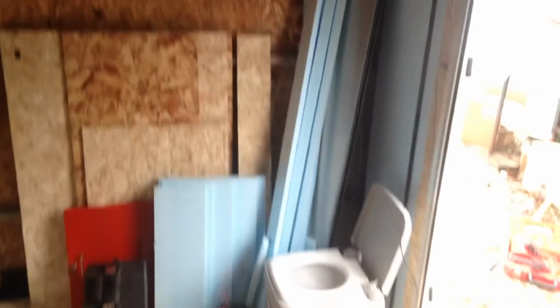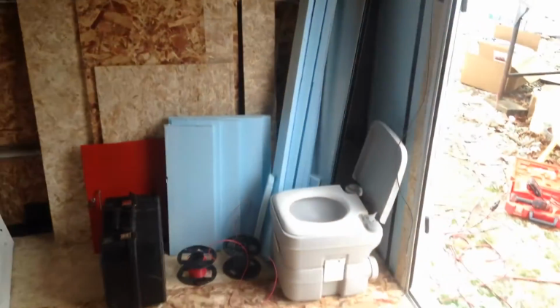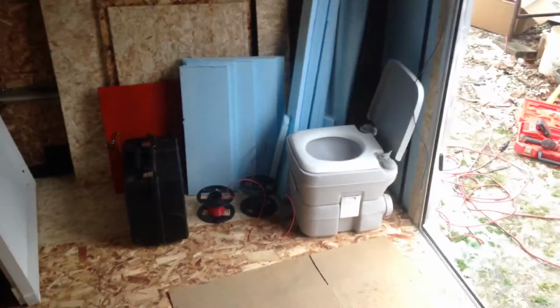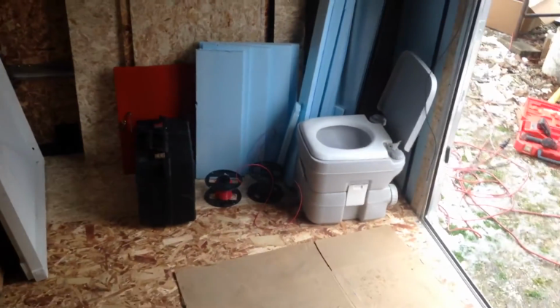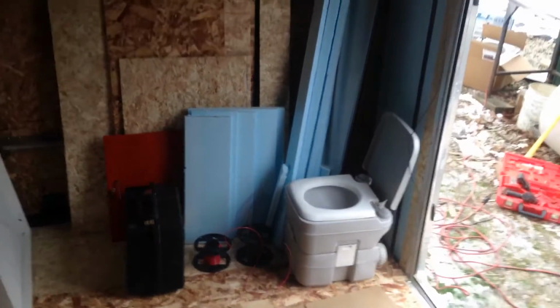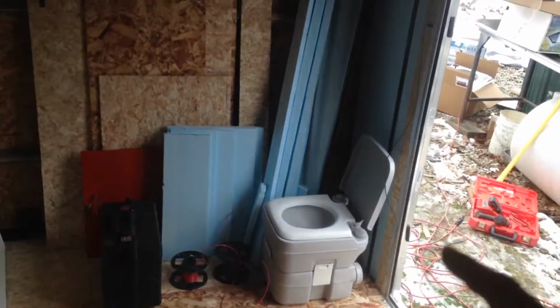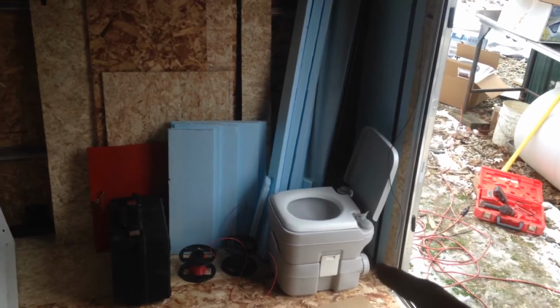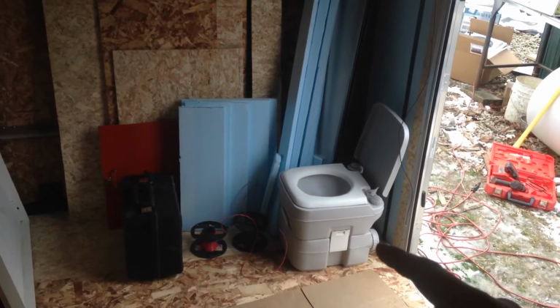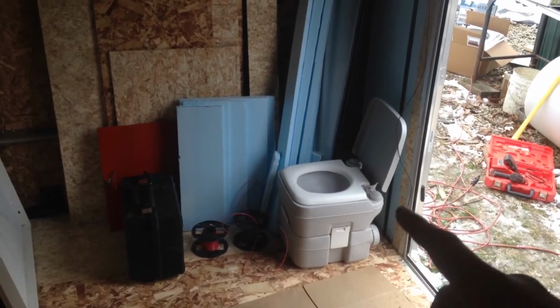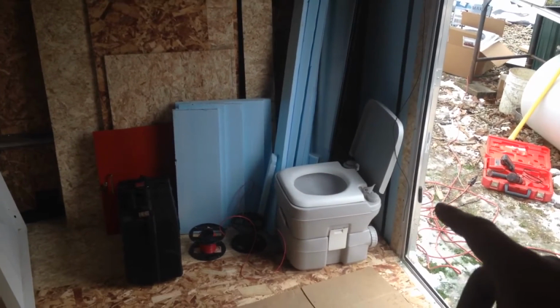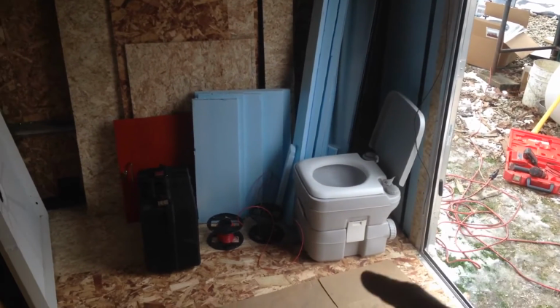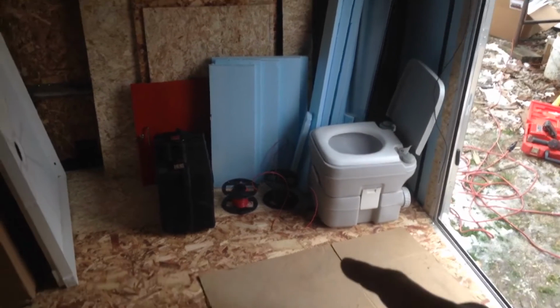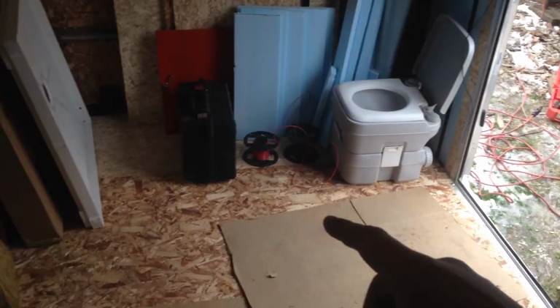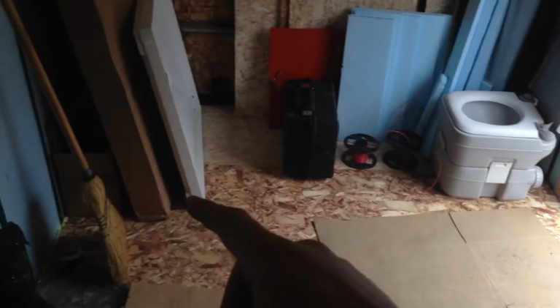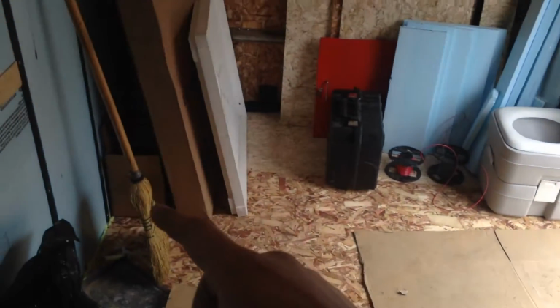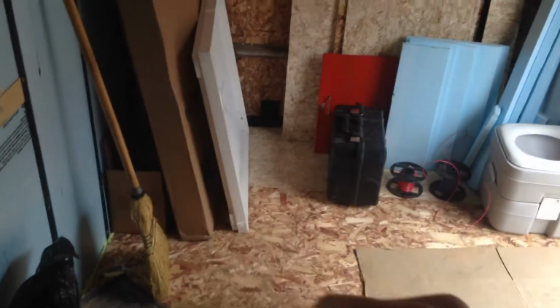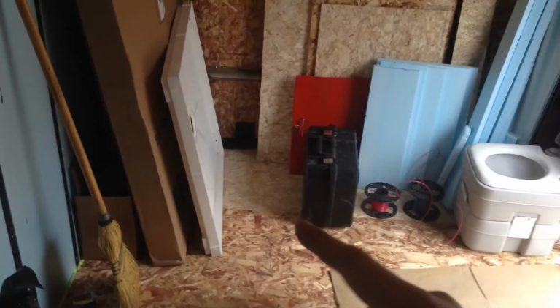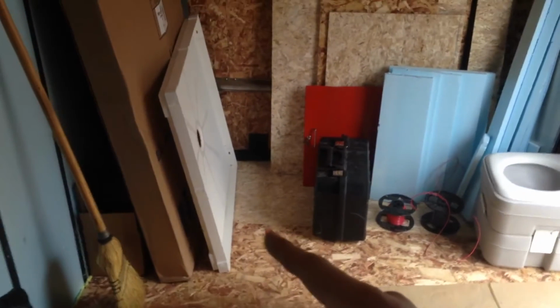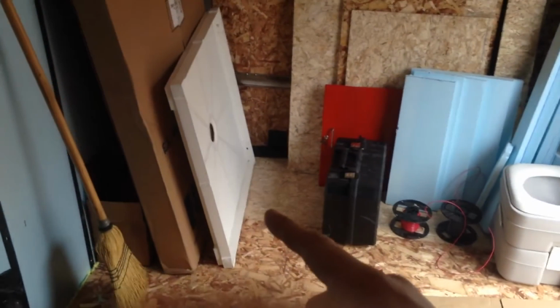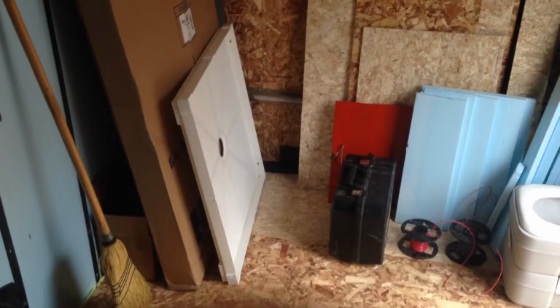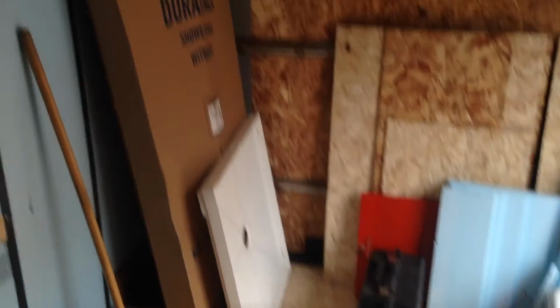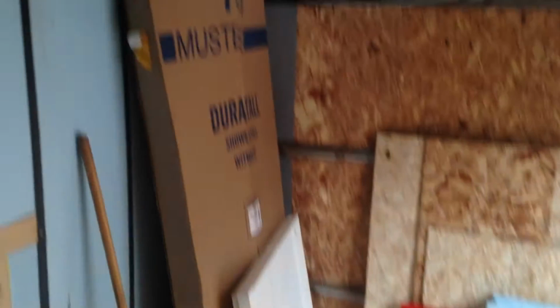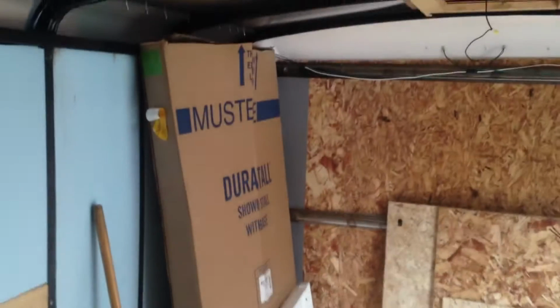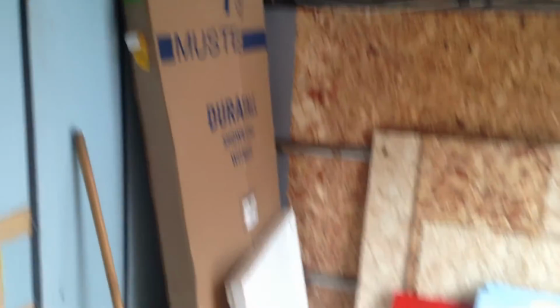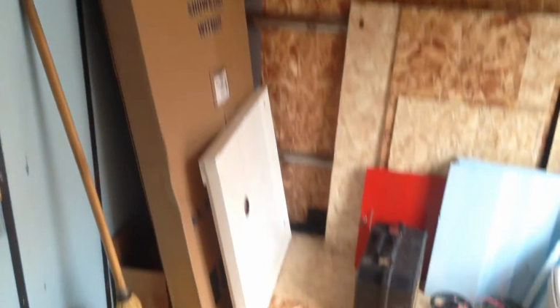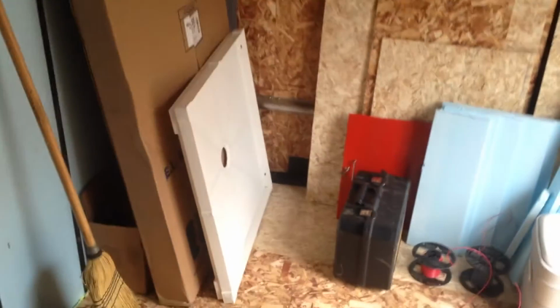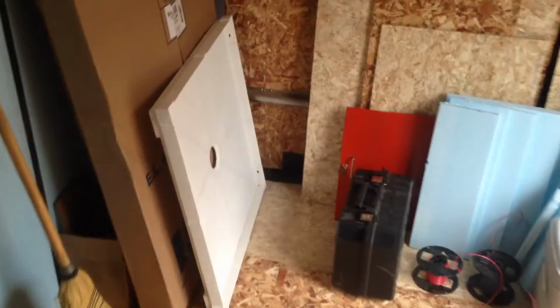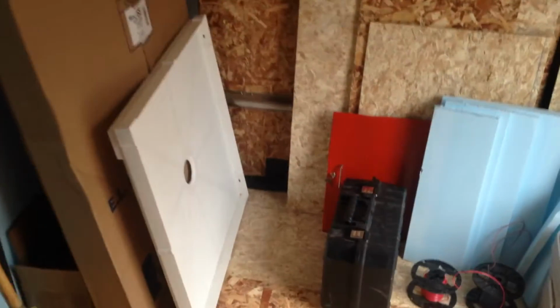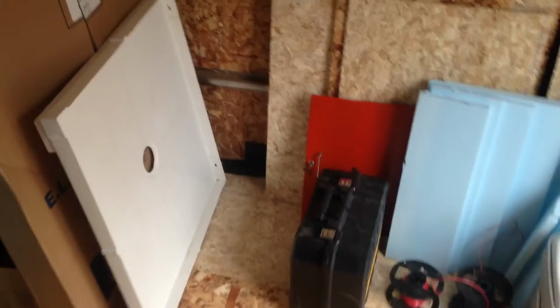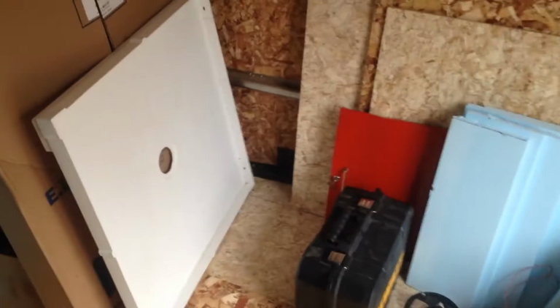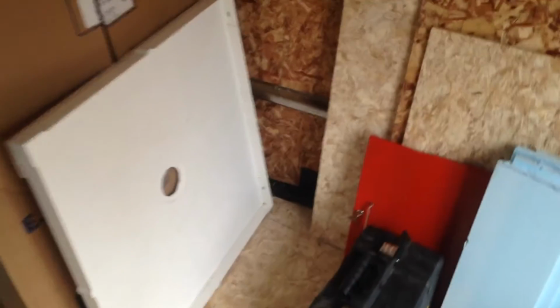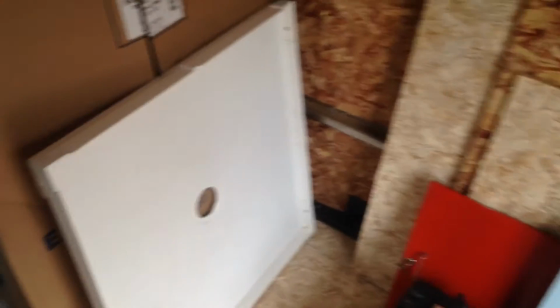This corner right here is going to be my bathroom. There's going to be a wall right here. Shower is going to be in that corner. As you can see, the base is going to be a standard size shower.